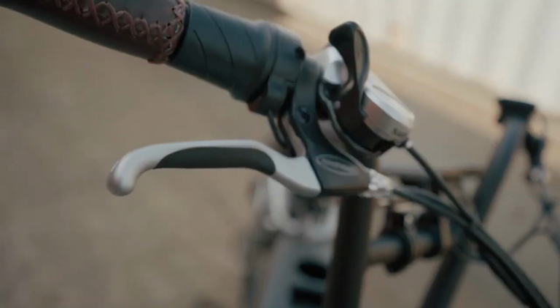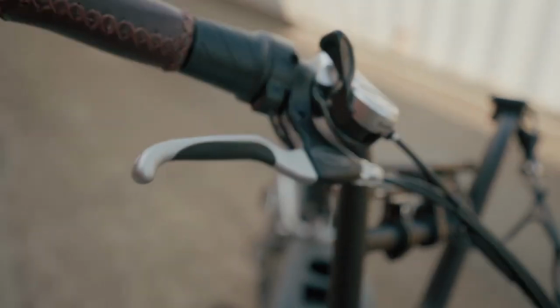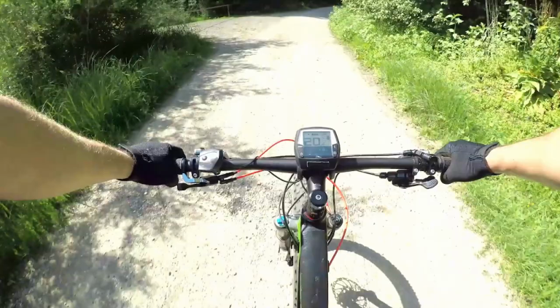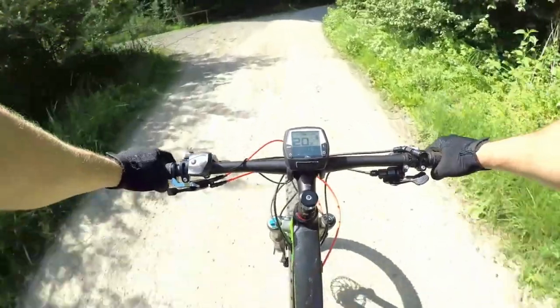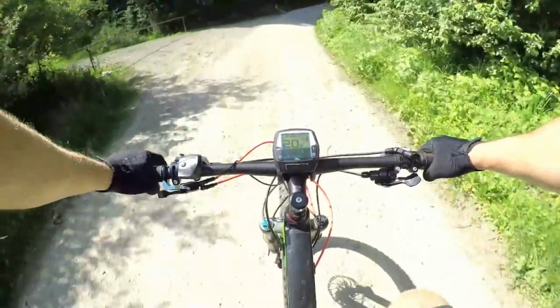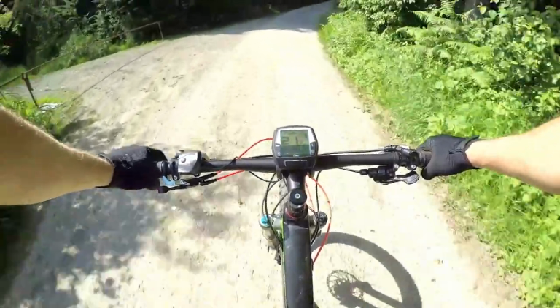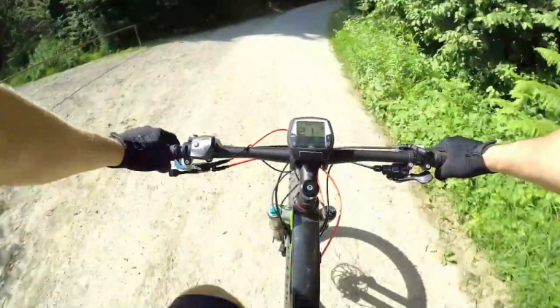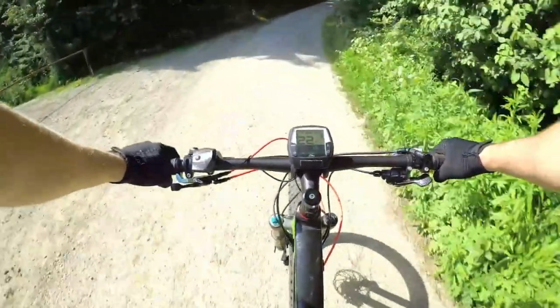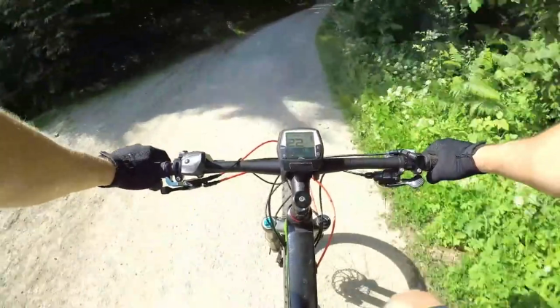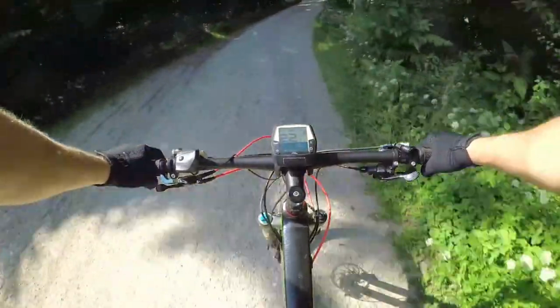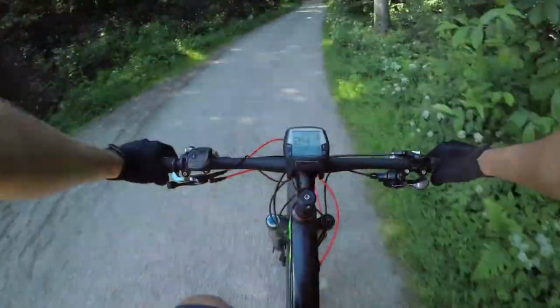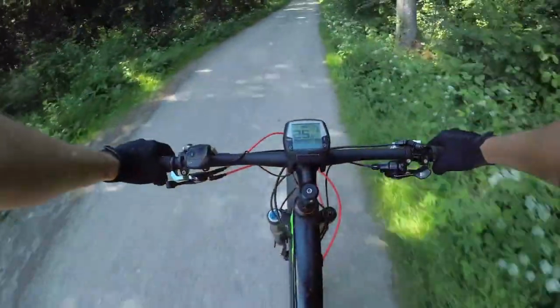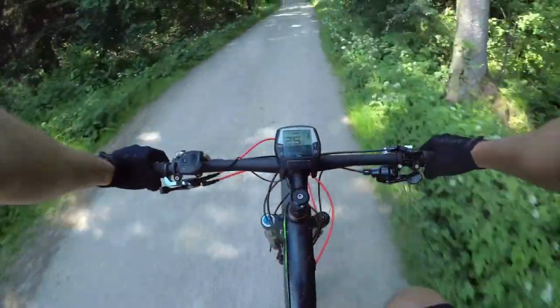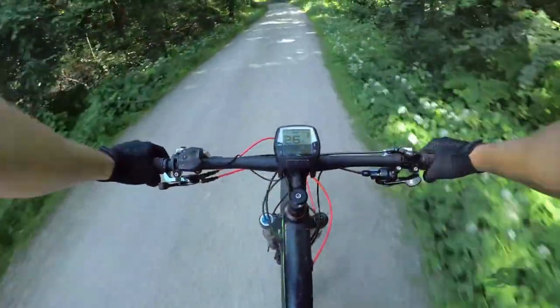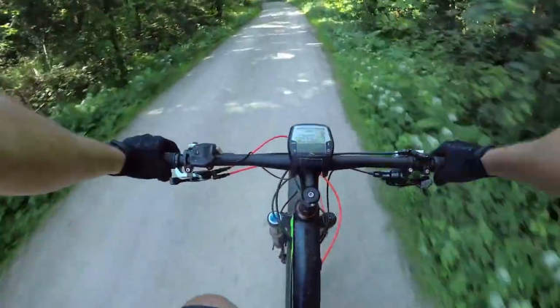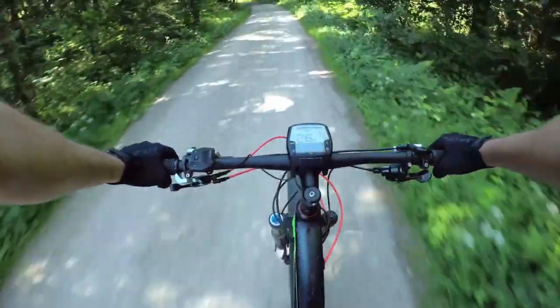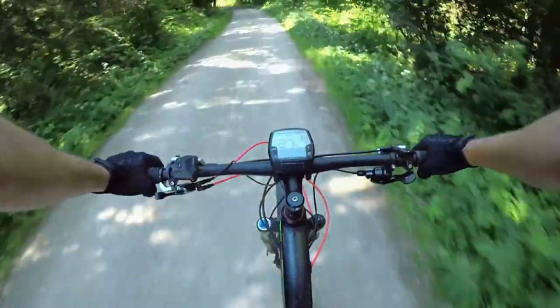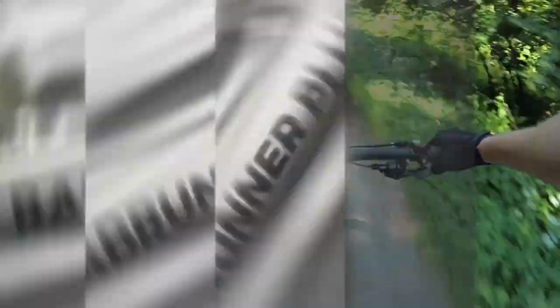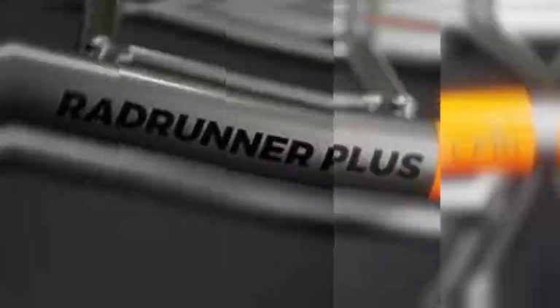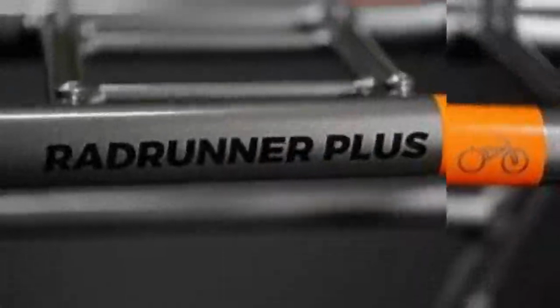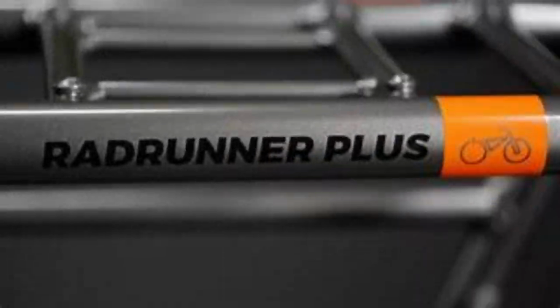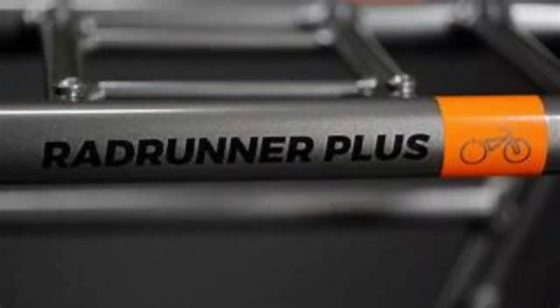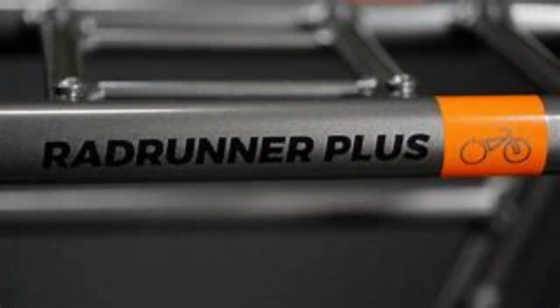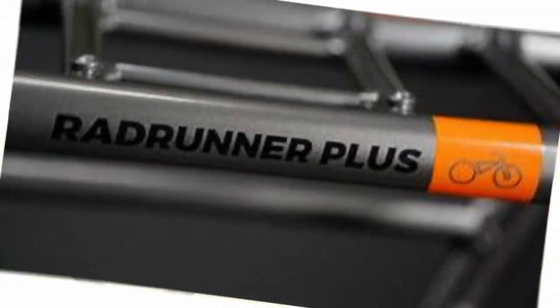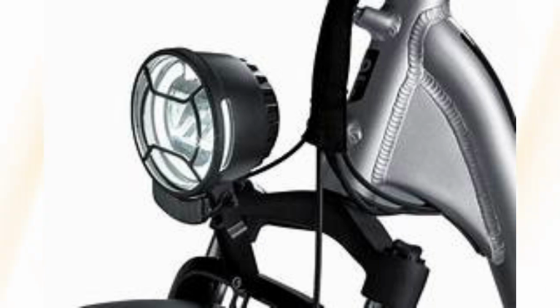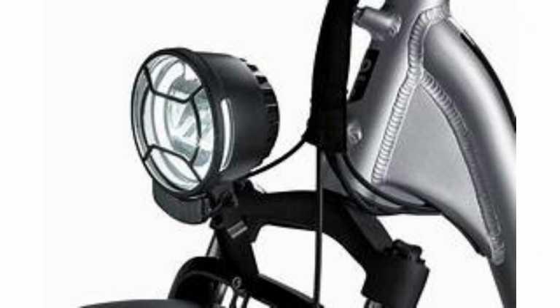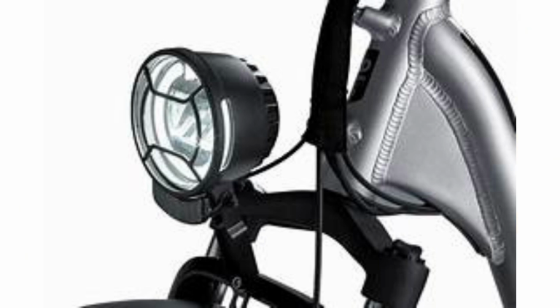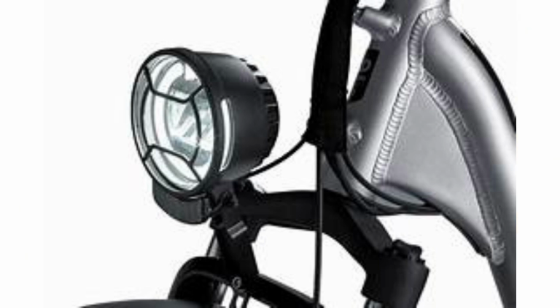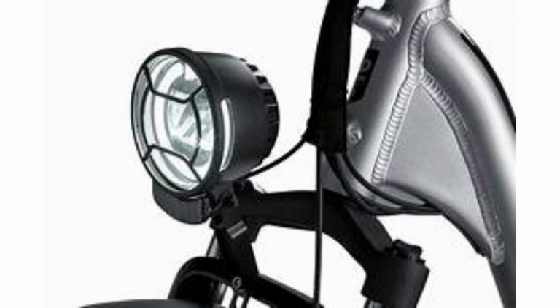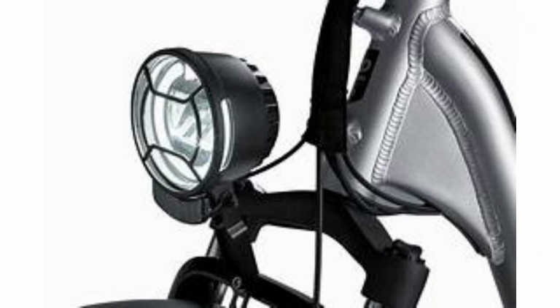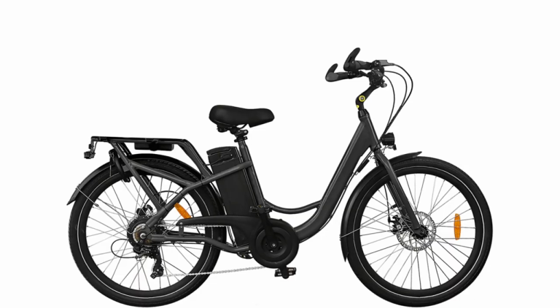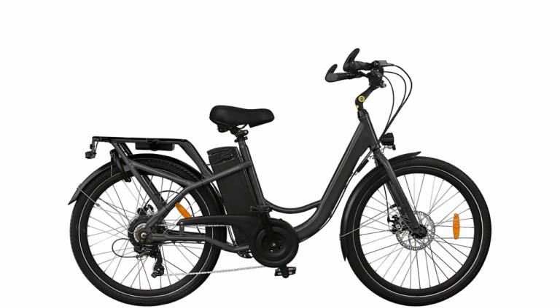First off, the range. With a single charge, the RadRunner 3 can take you up to an impressive 45 miles, ensuring you can enjoy long rides without worrying about running out of power.